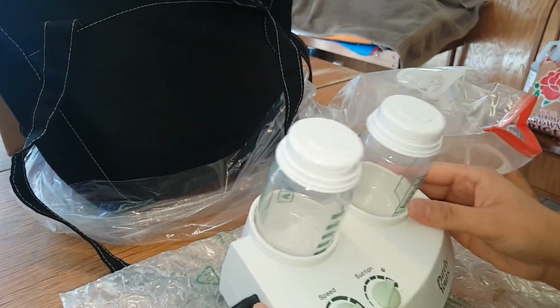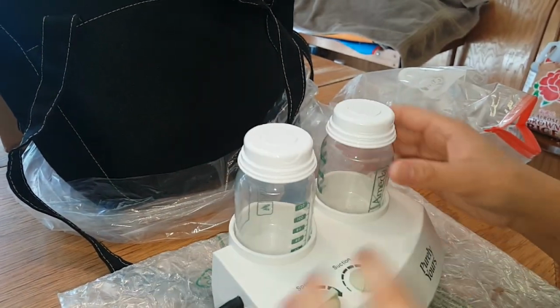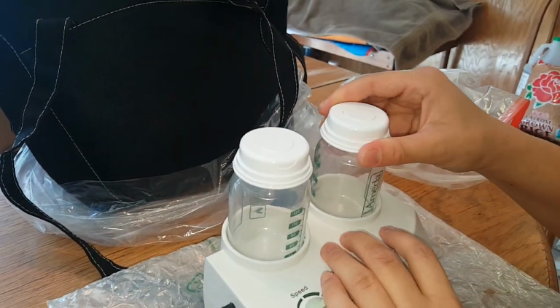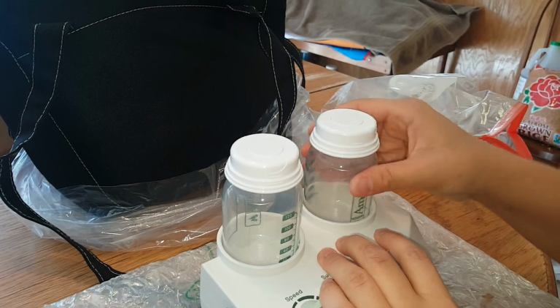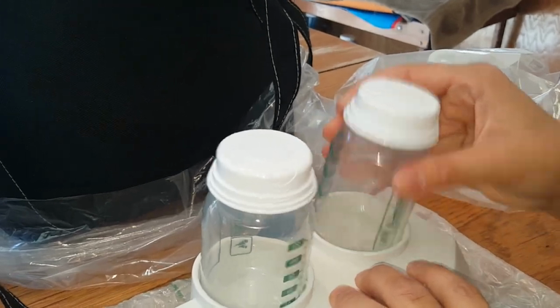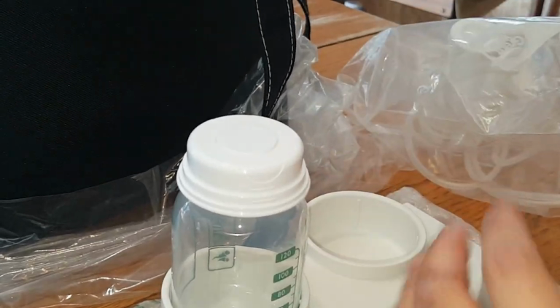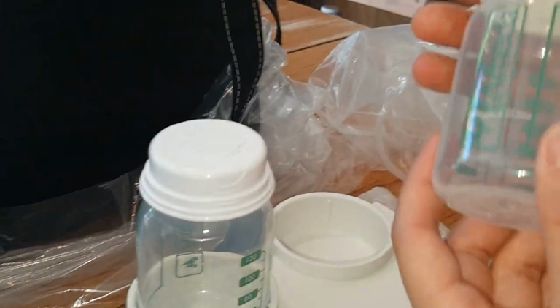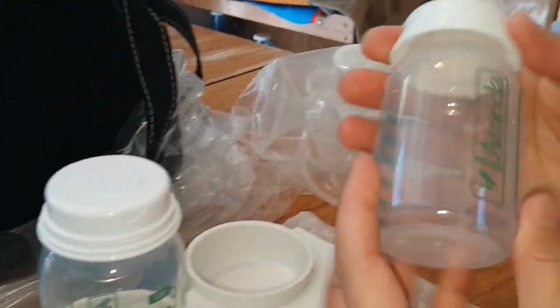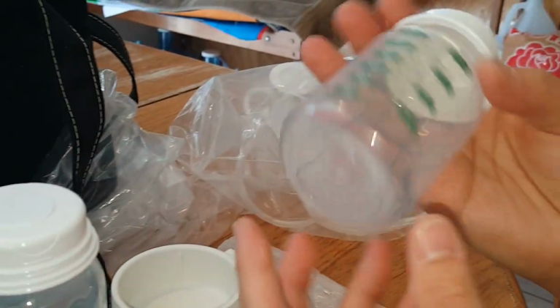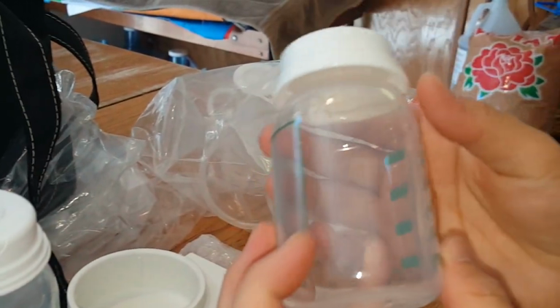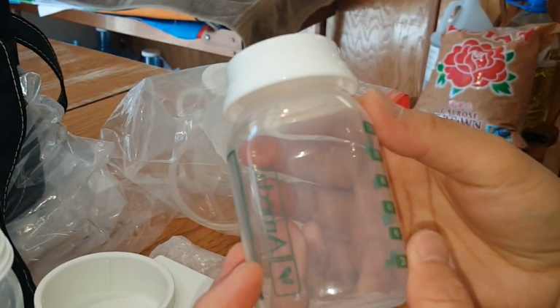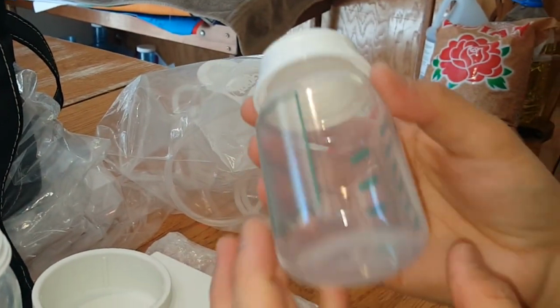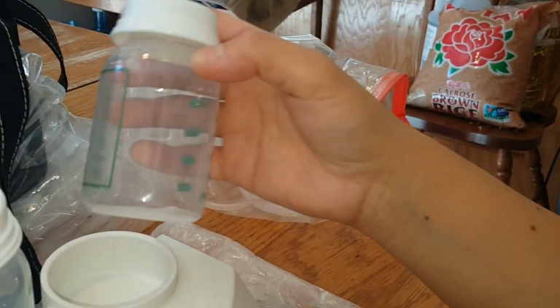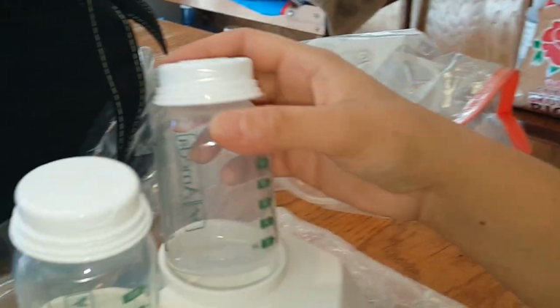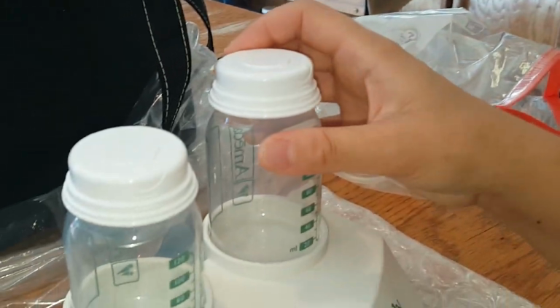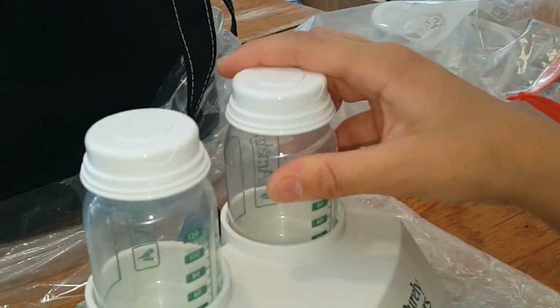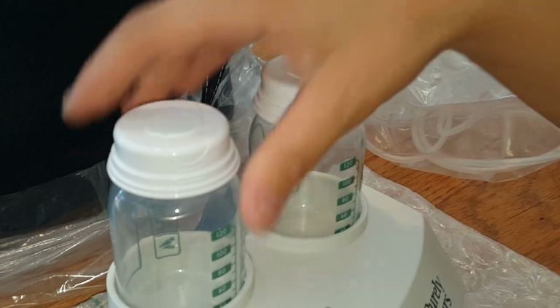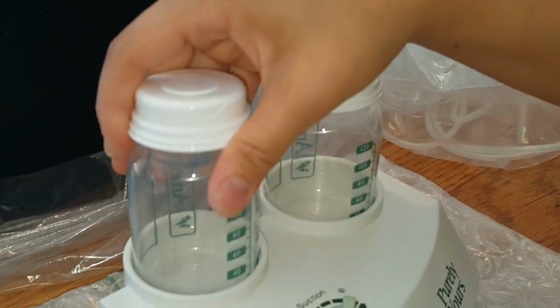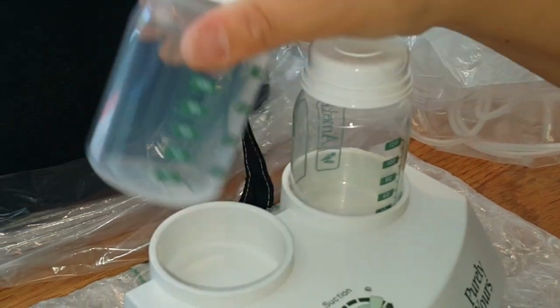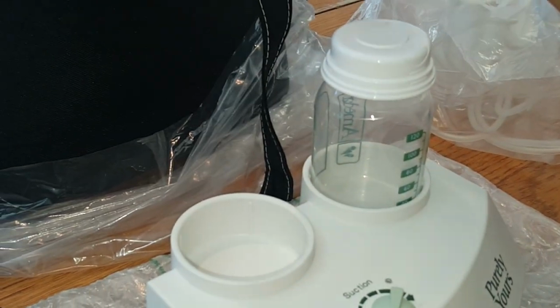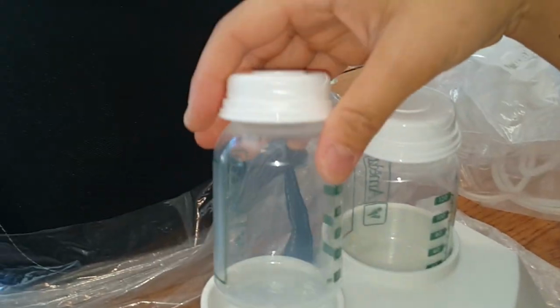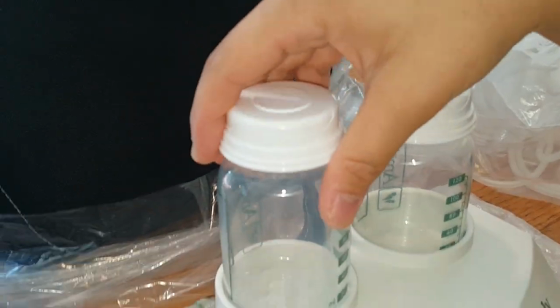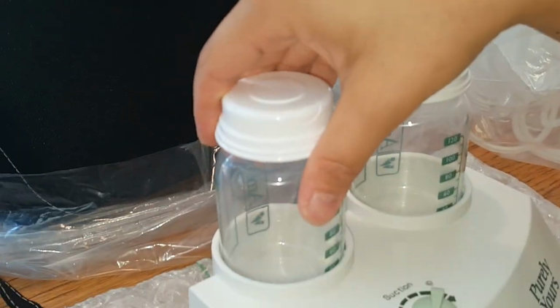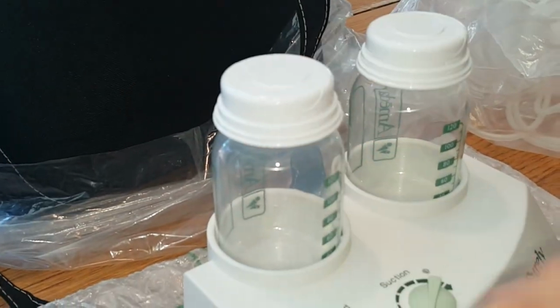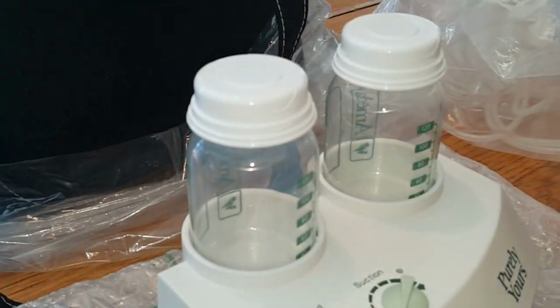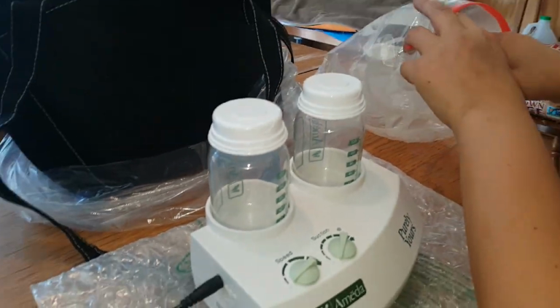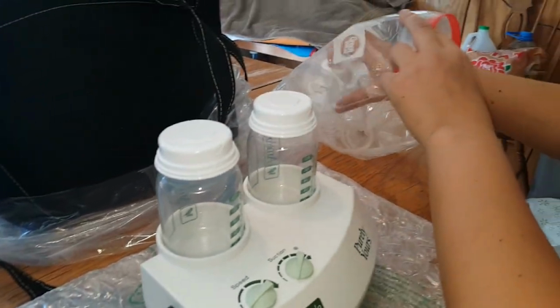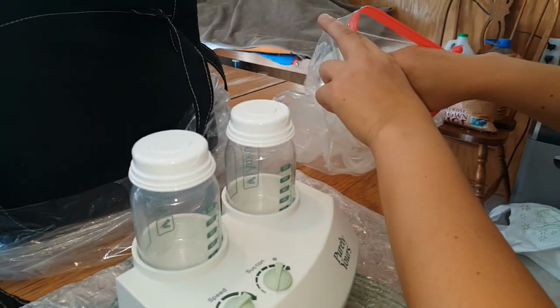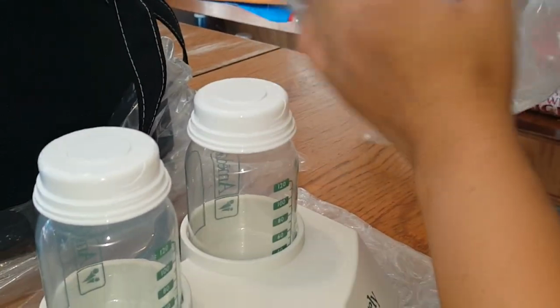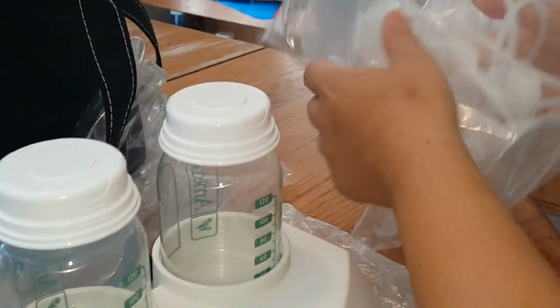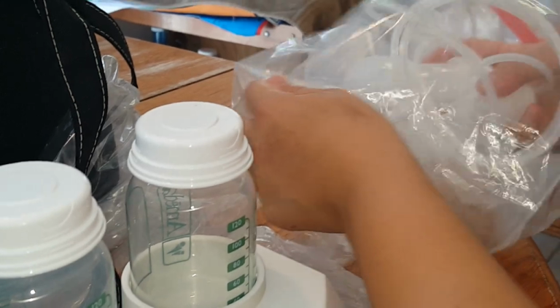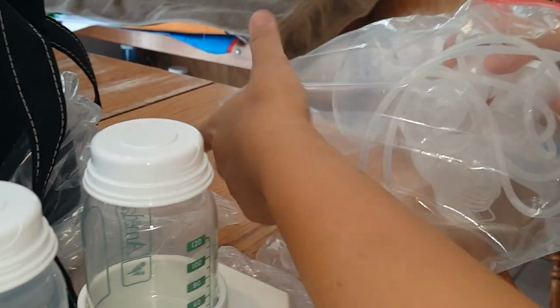So these bottles that come in the dual hygienic kit system will fit right into the slot there, so it works out really nicely.